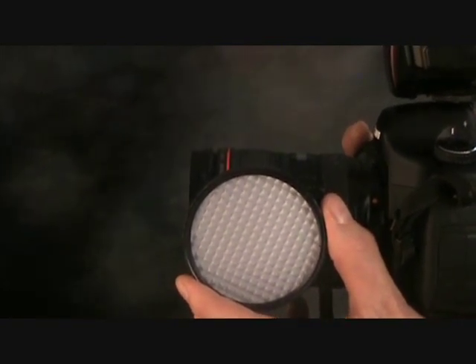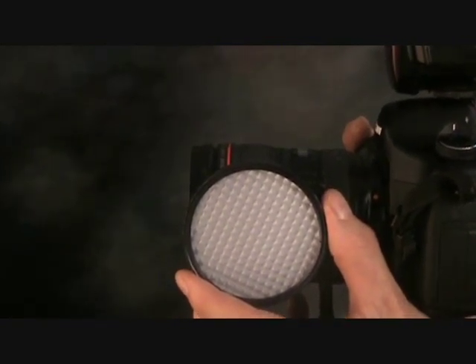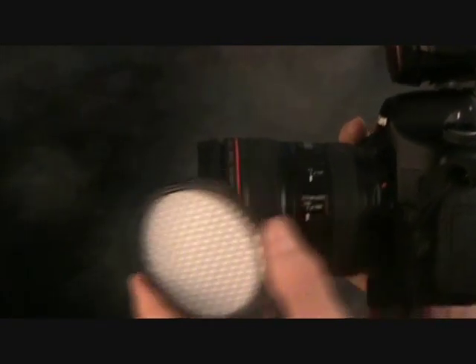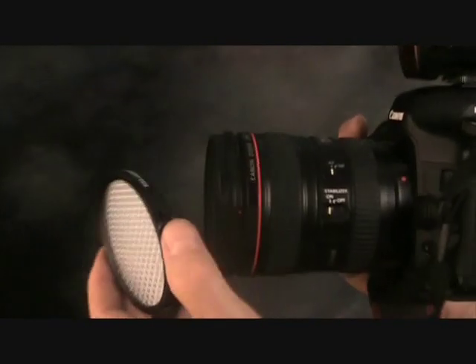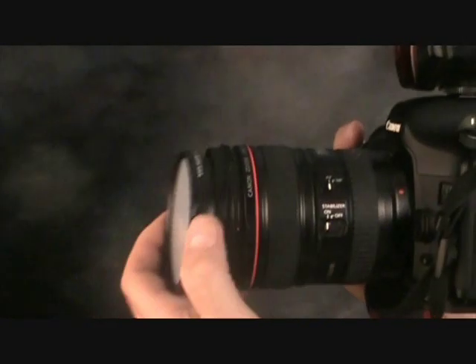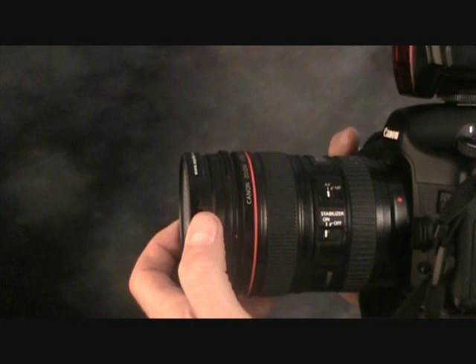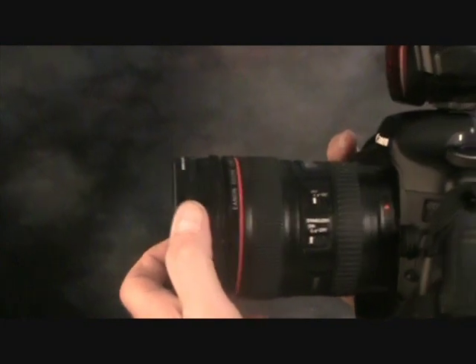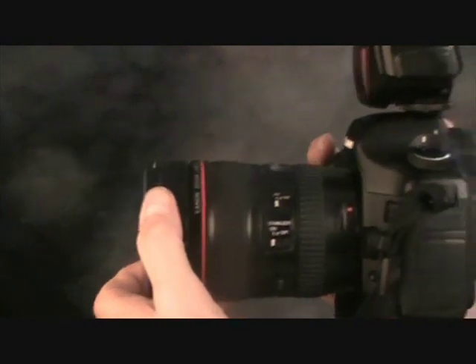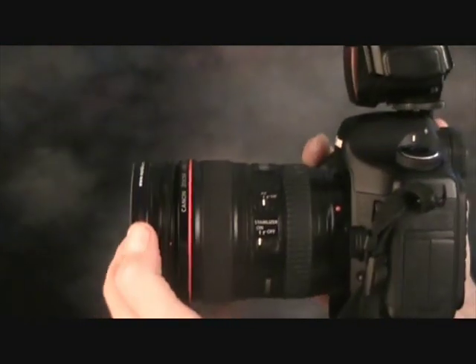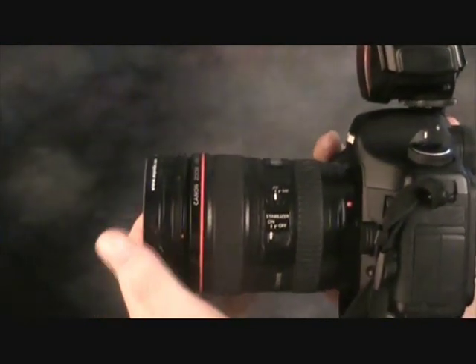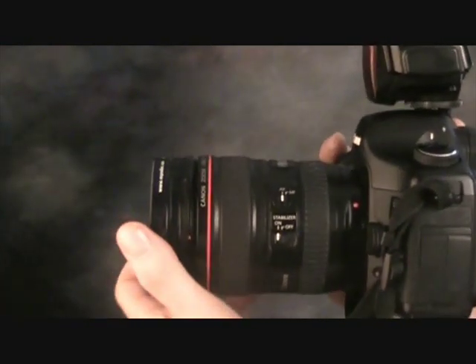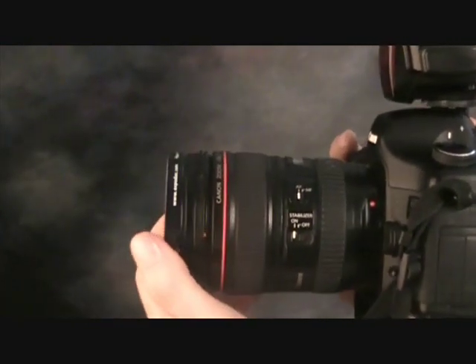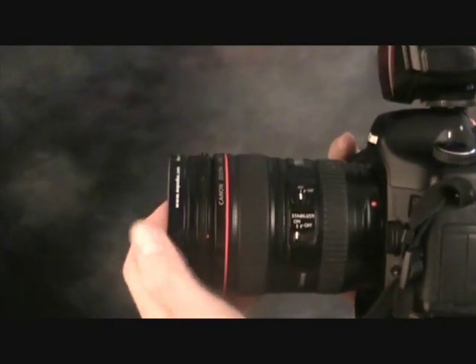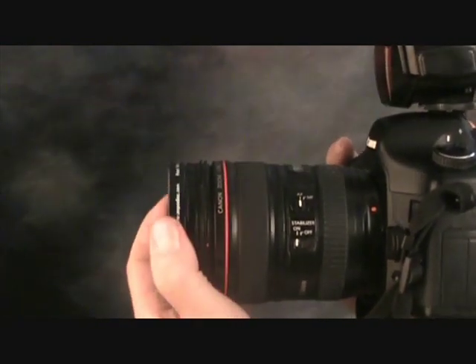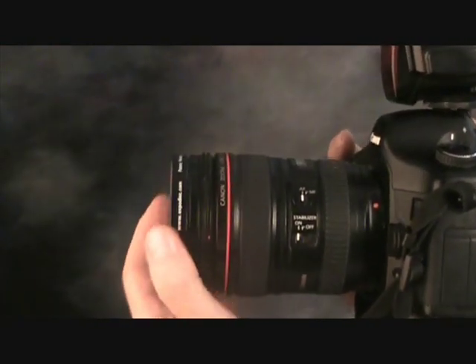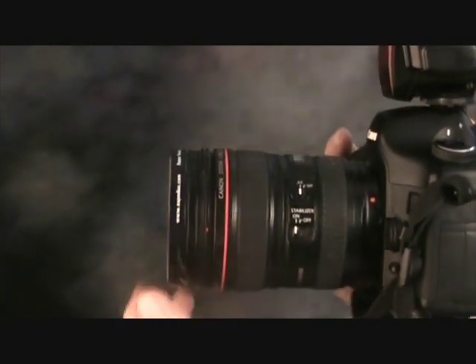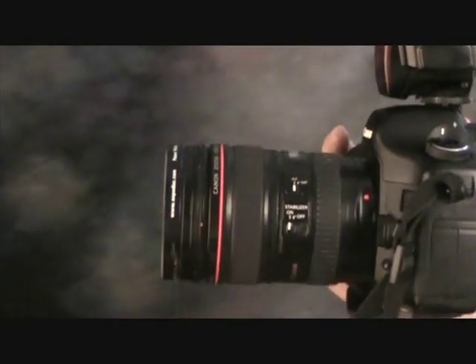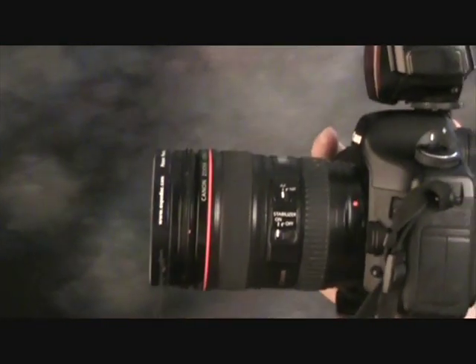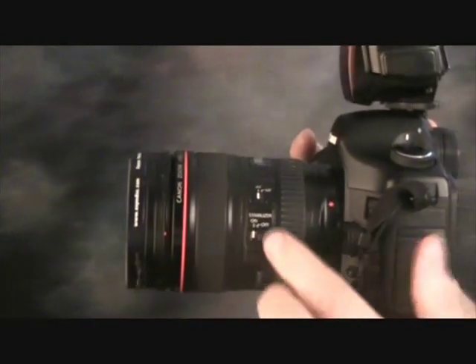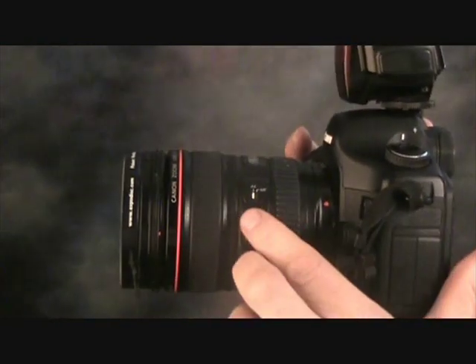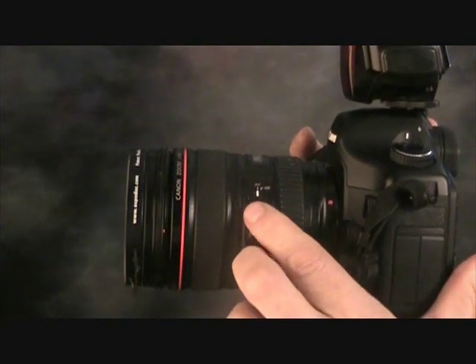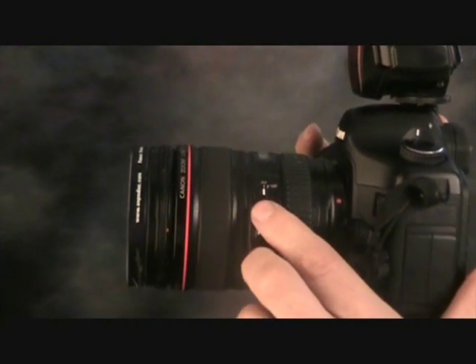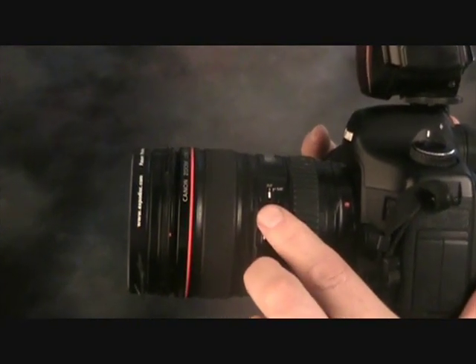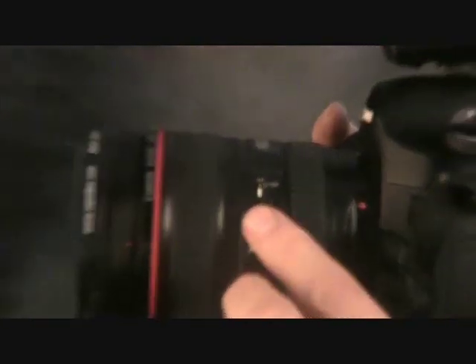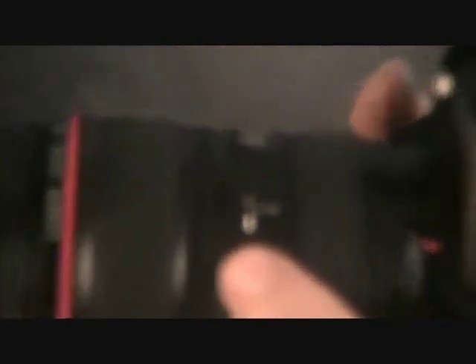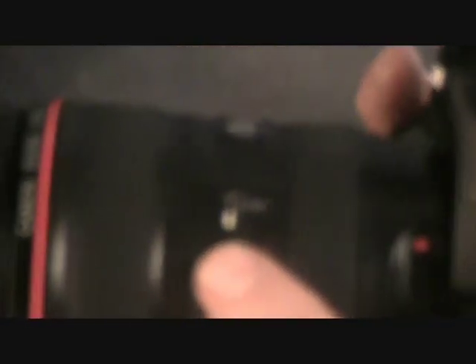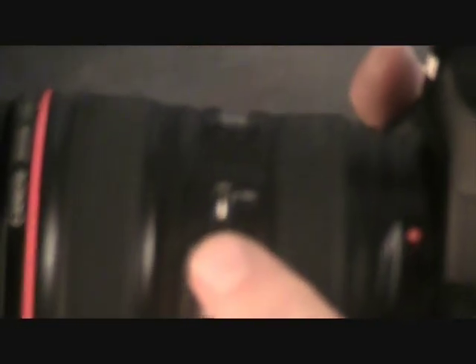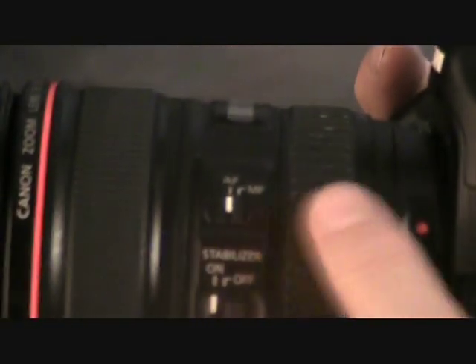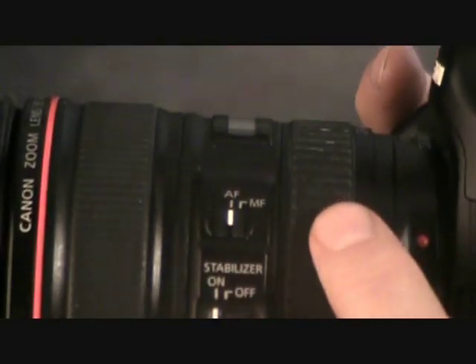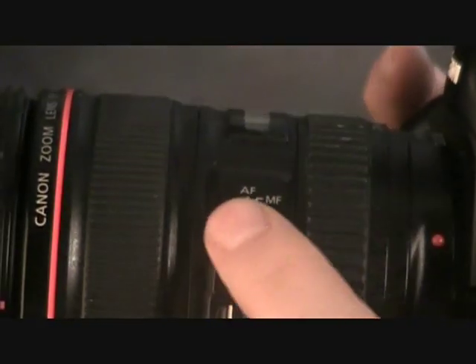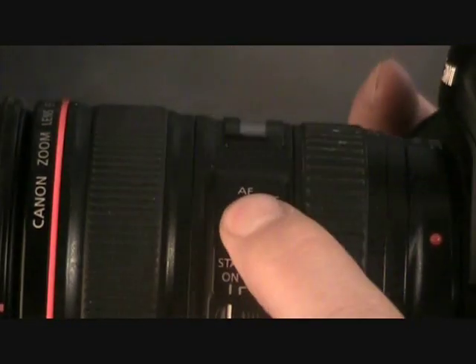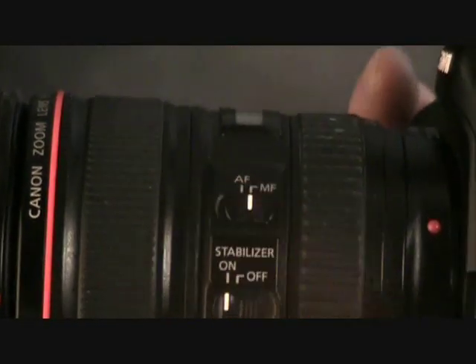First, you want to put the ExpoDisc on the barrel of the lens. Number two, move it from automatic focus to manual focus.